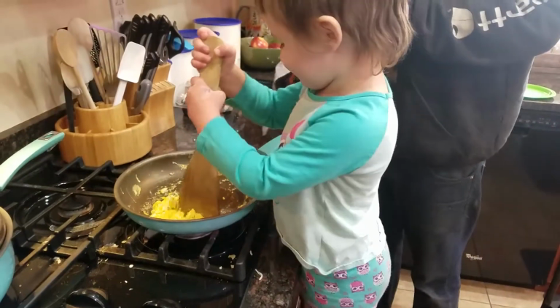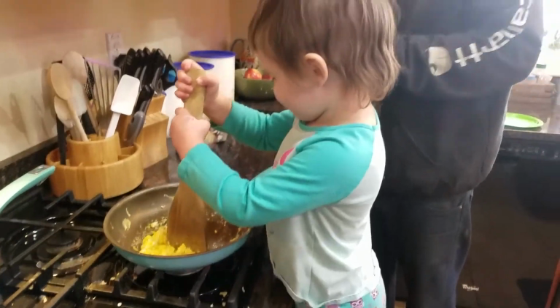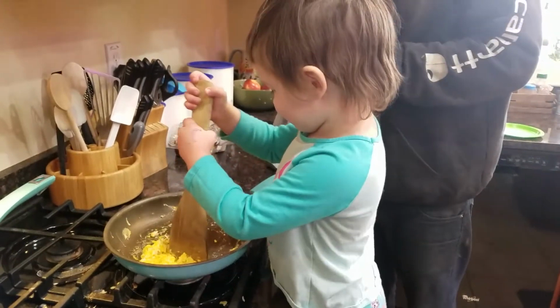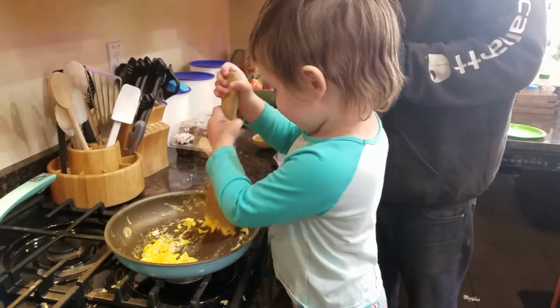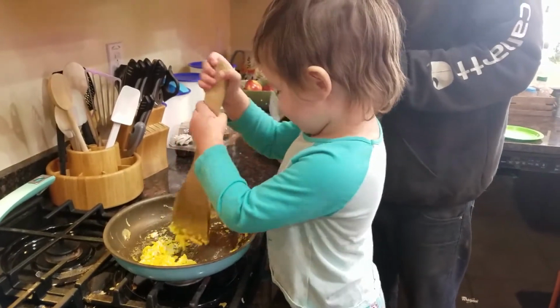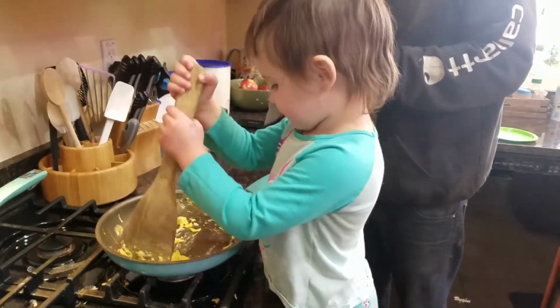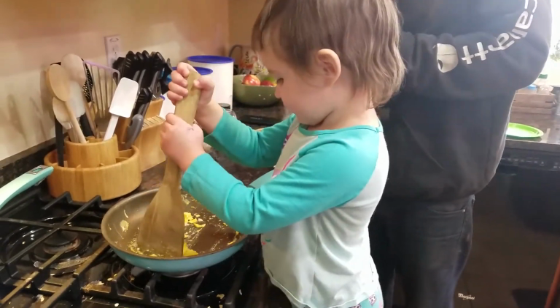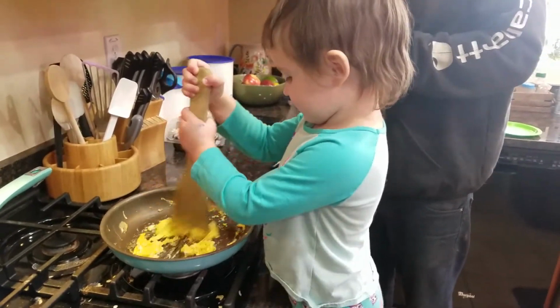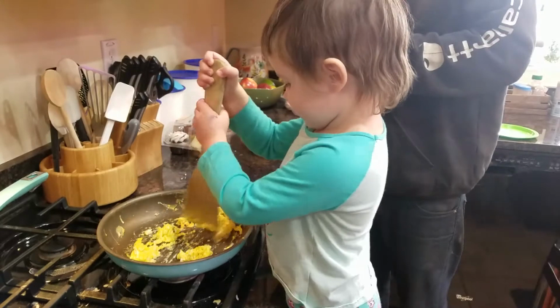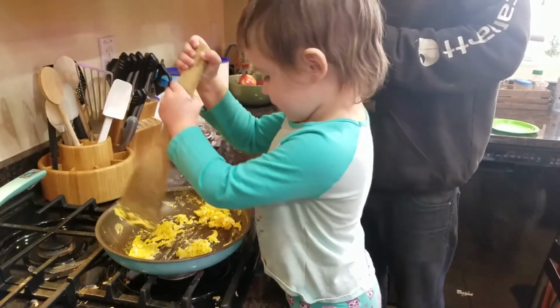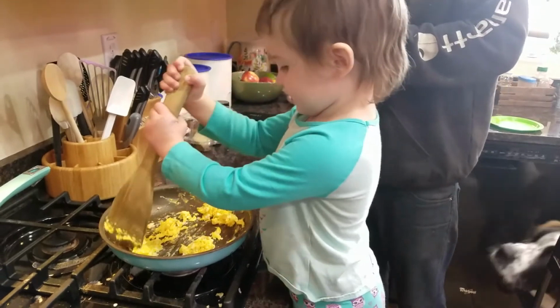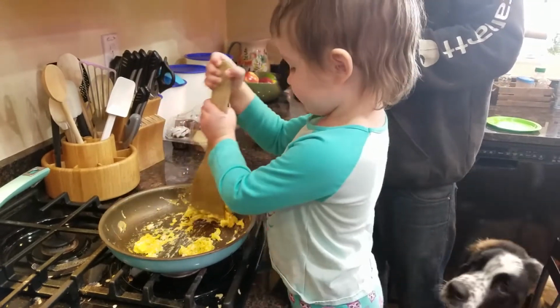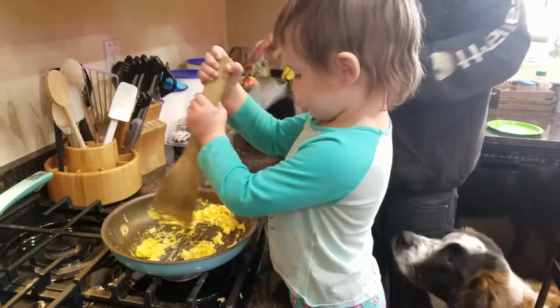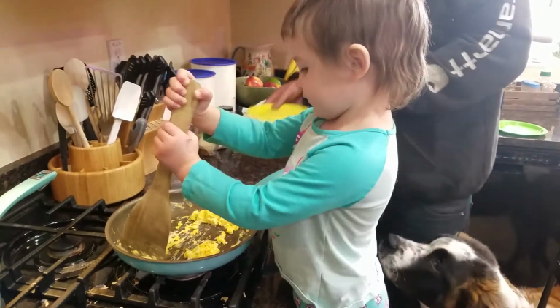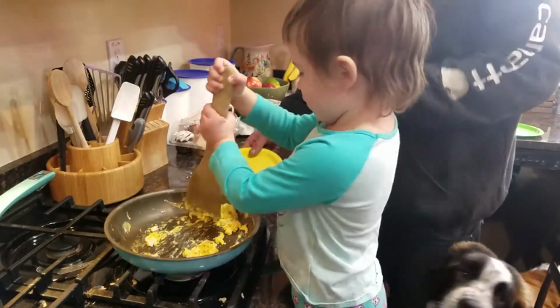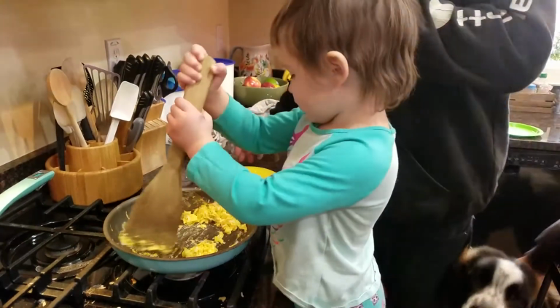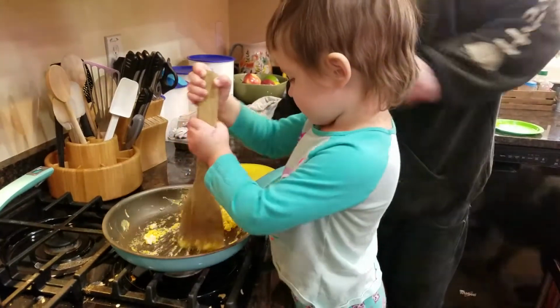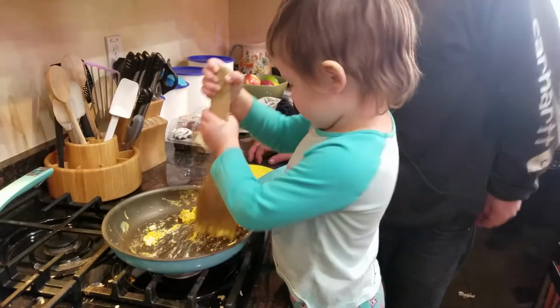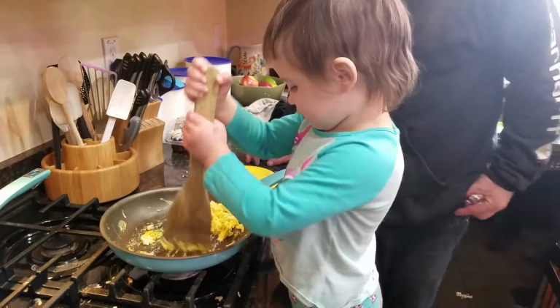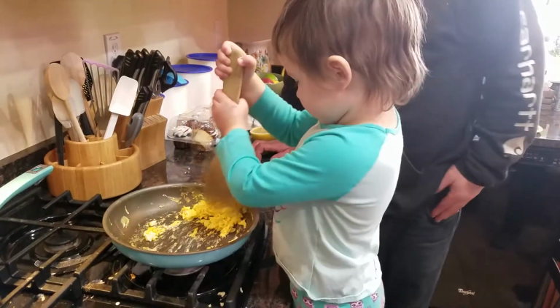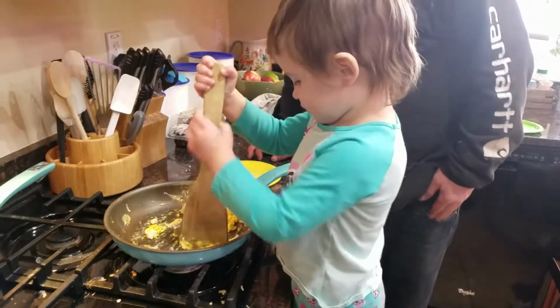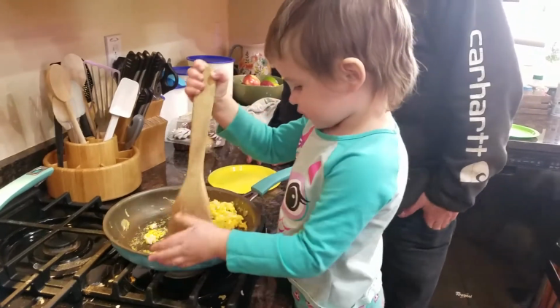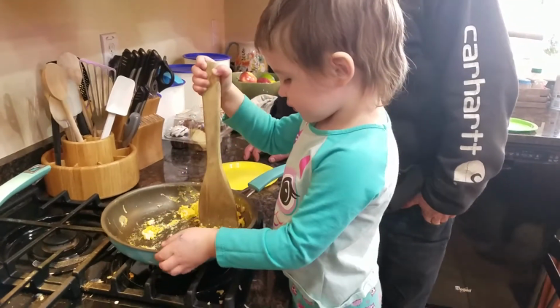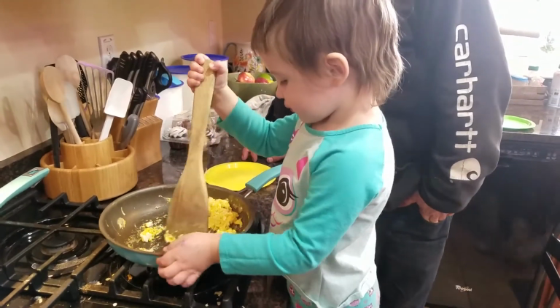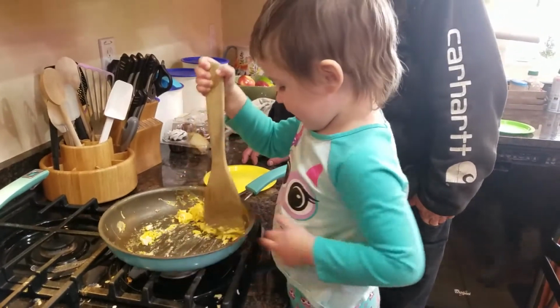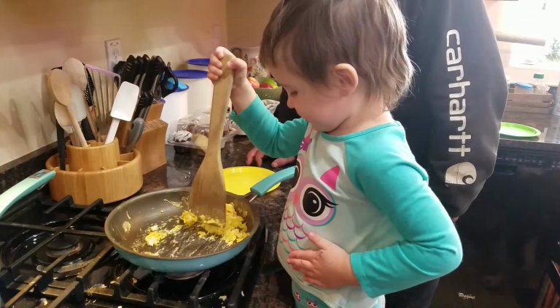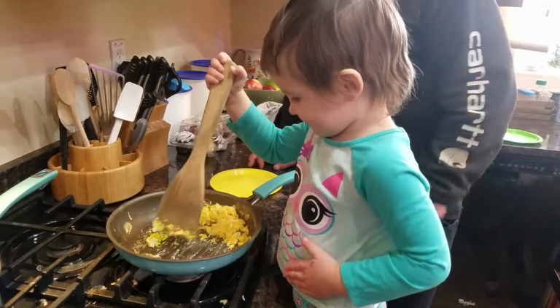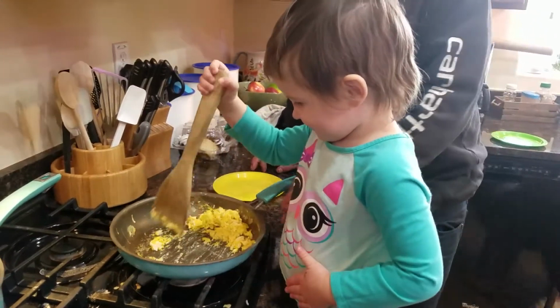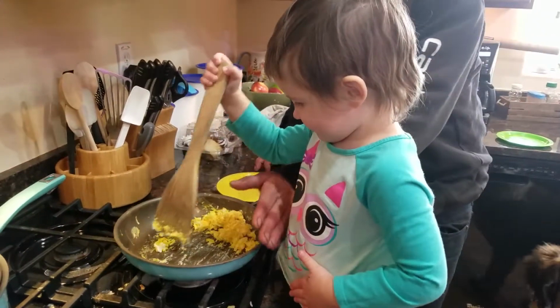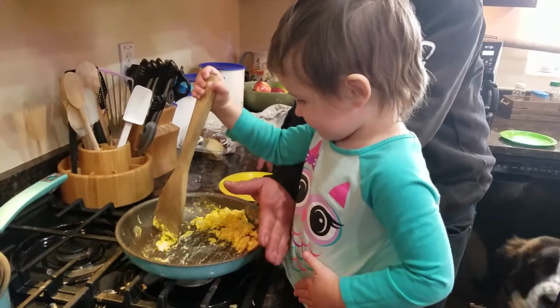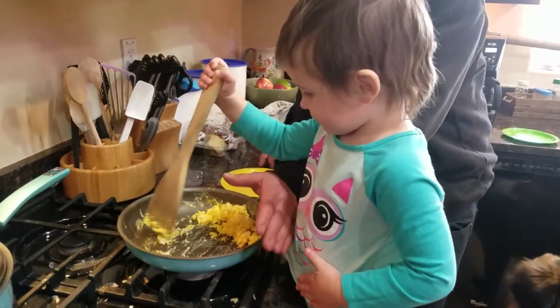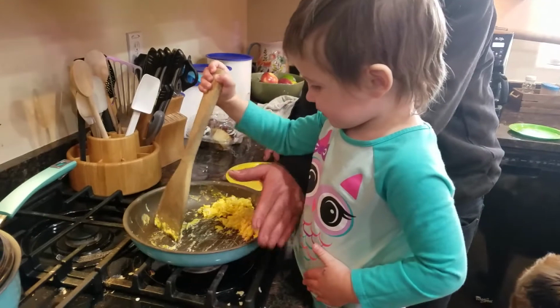Now bring it all together, combine them all, and then we'll put it on the plate for you. All done. Nope, not yet? Come. Tell me when it's all done. Come on. Don't touch this — it's hot. It is hot, baby.